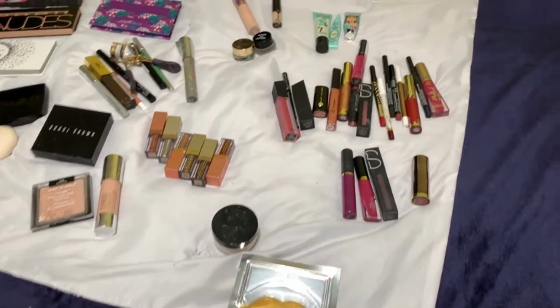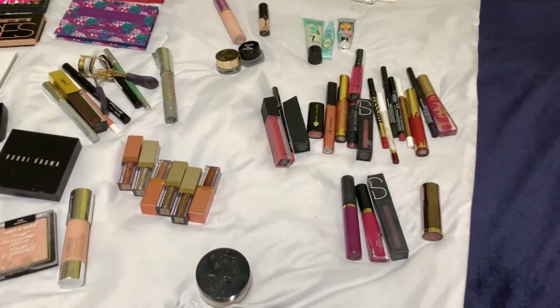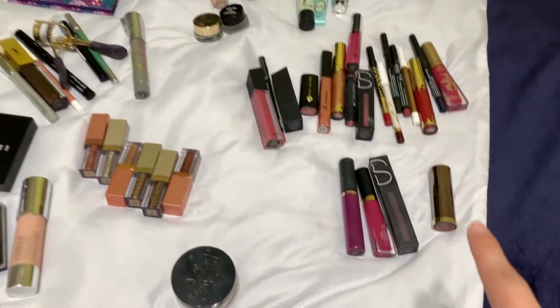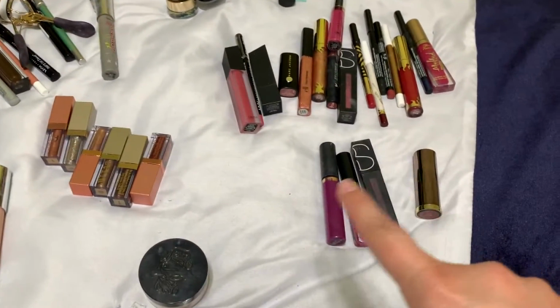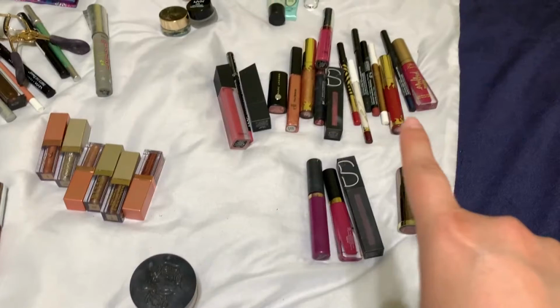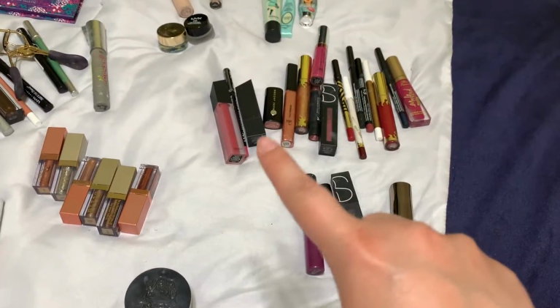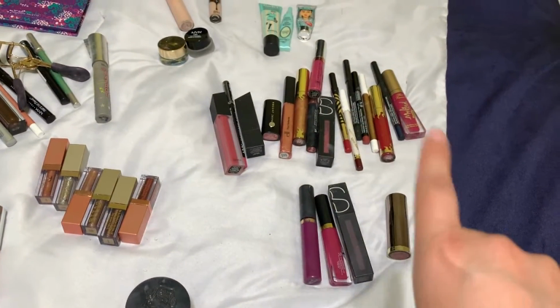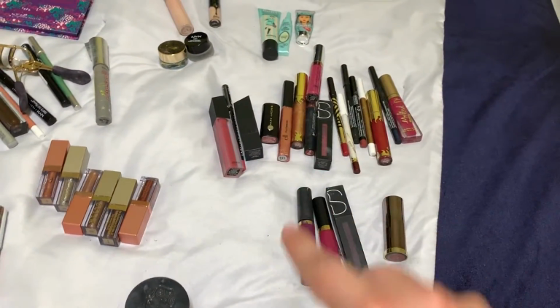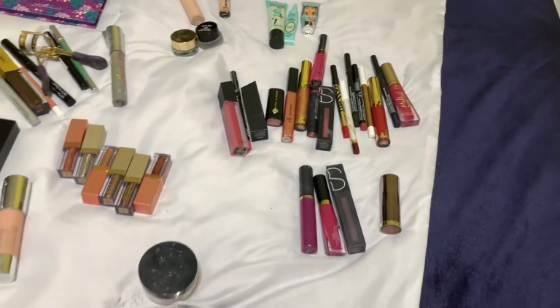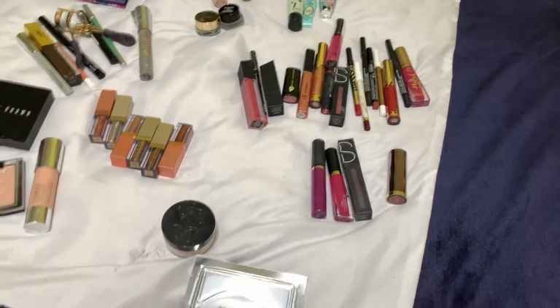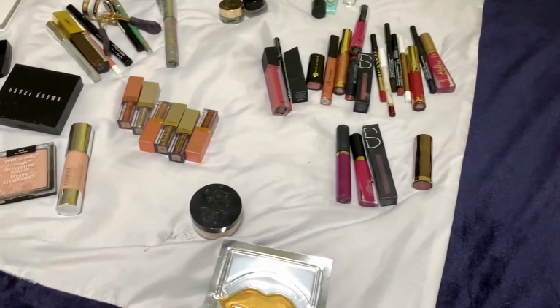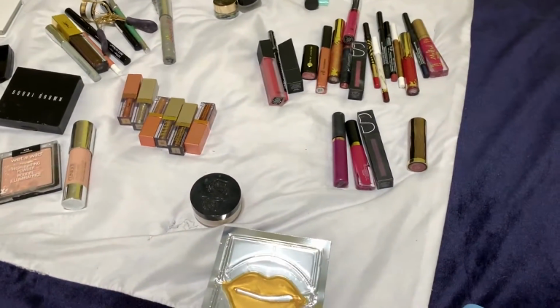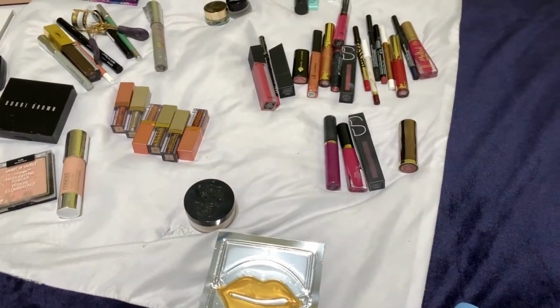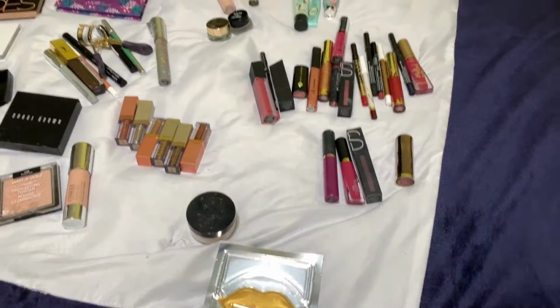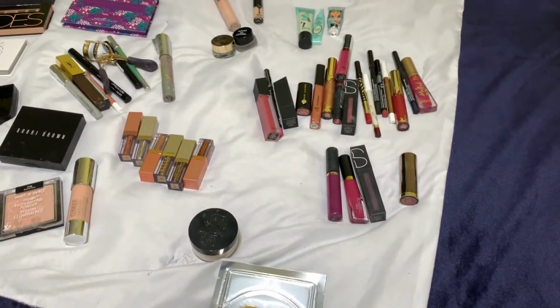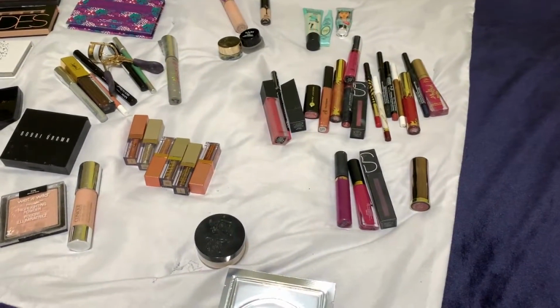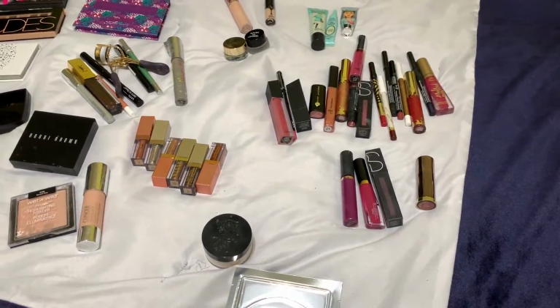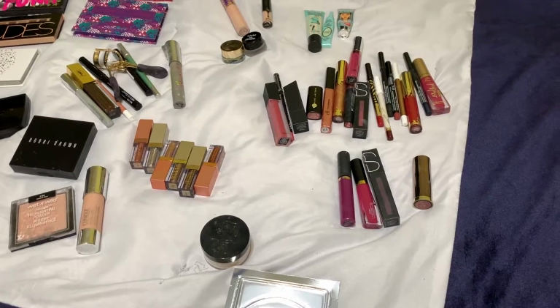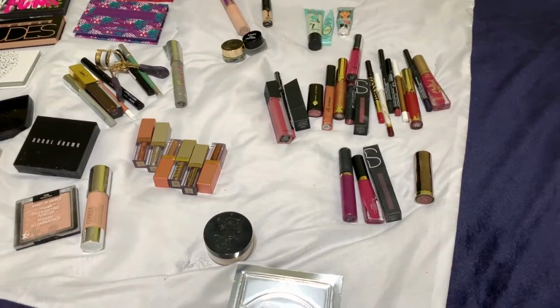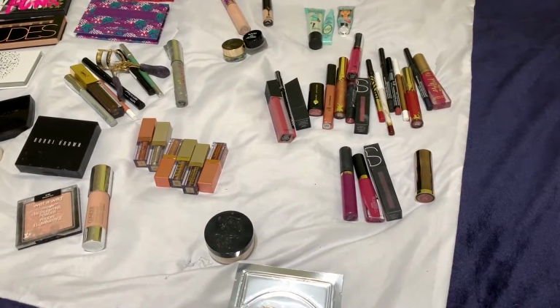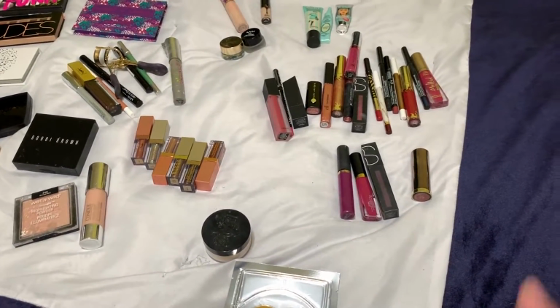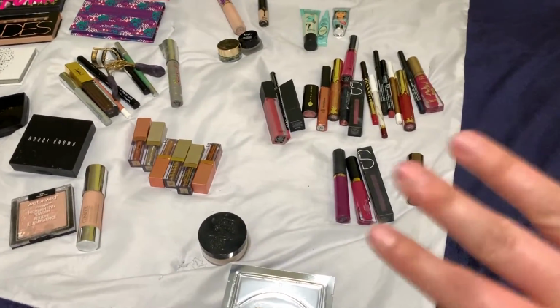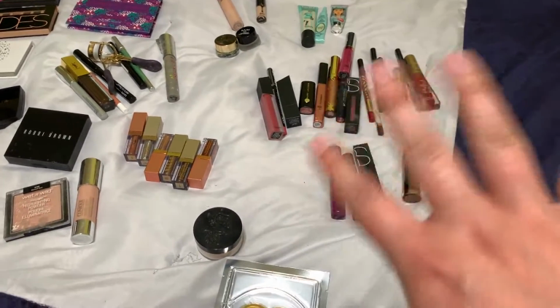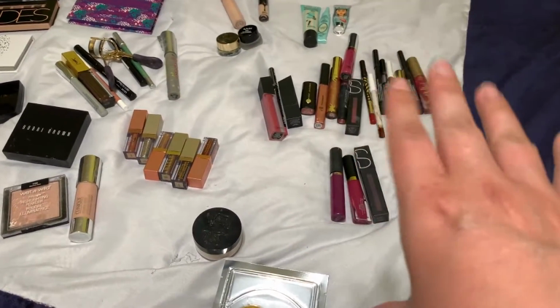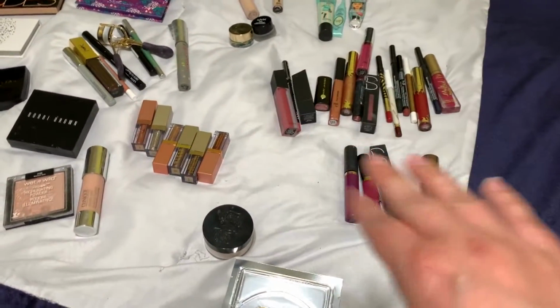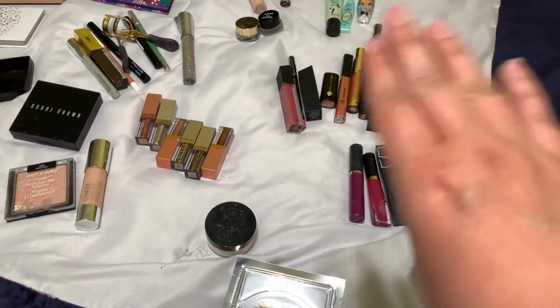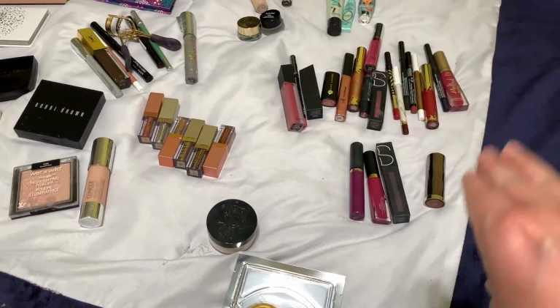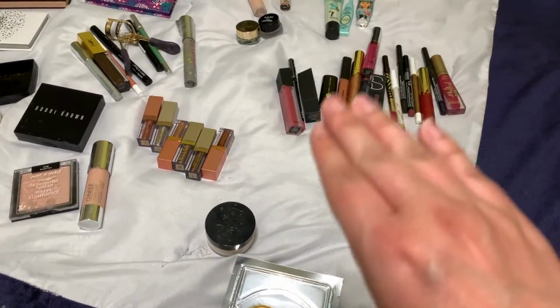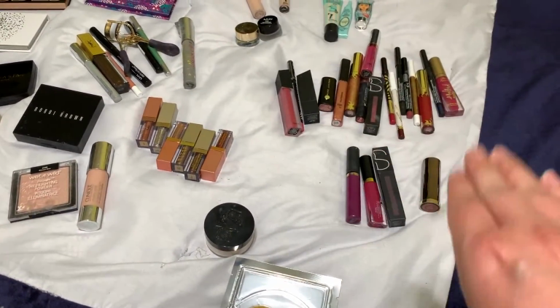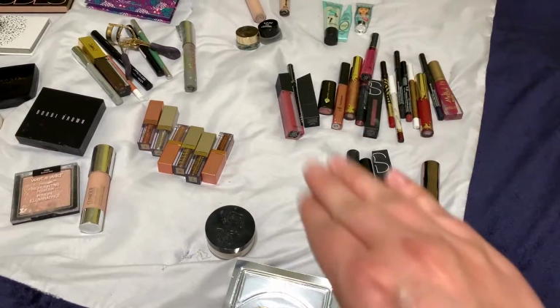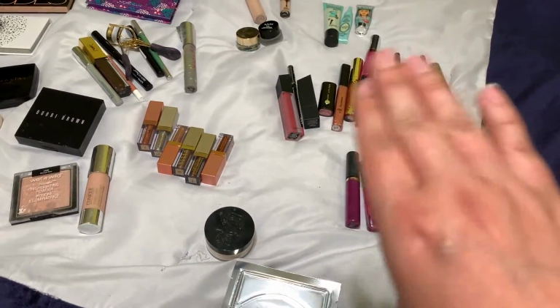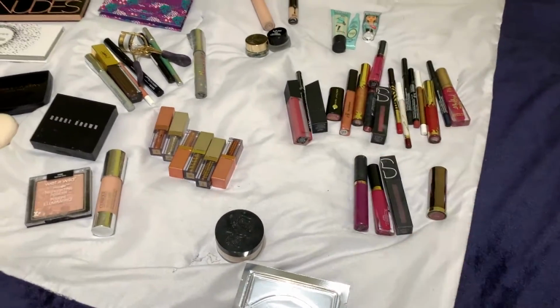As you guys can tell, I have a lot of lipstick. I really like lip colors, so I try to get bright and red and a little bit of a mixture. This is like my favorite area right here — that and eyeshadows.